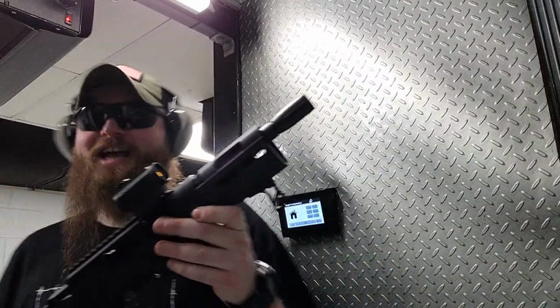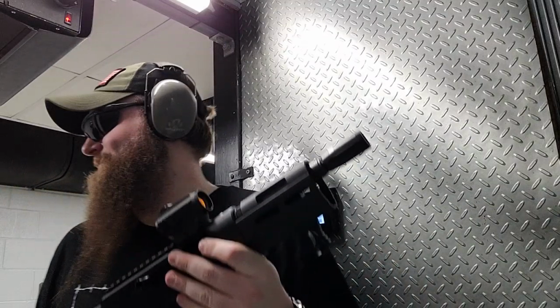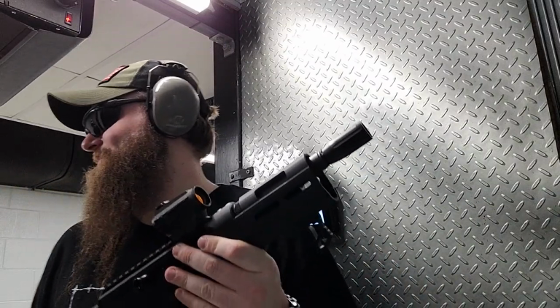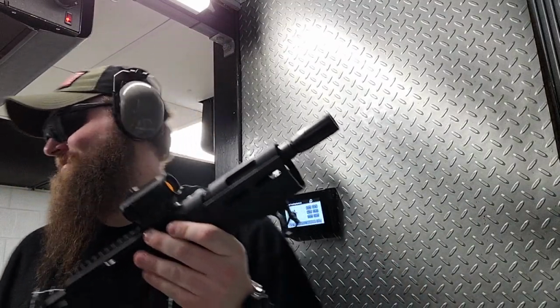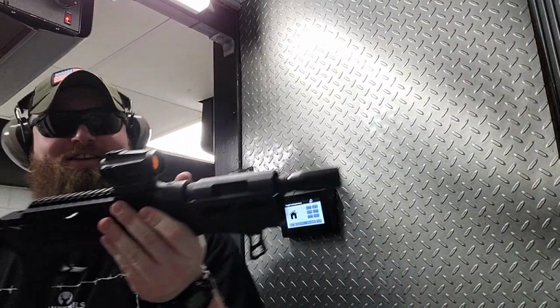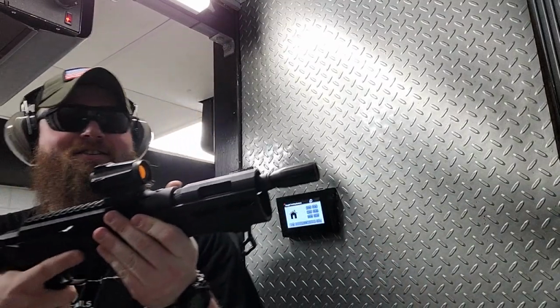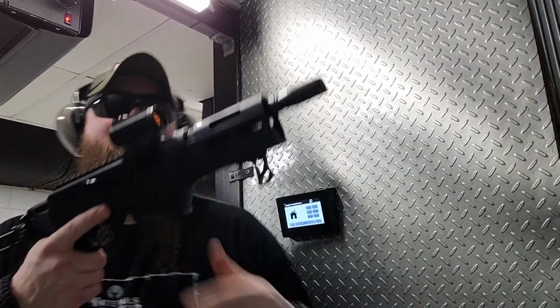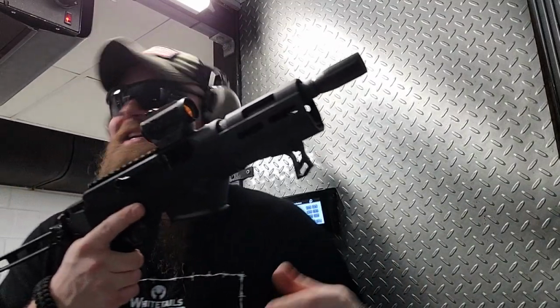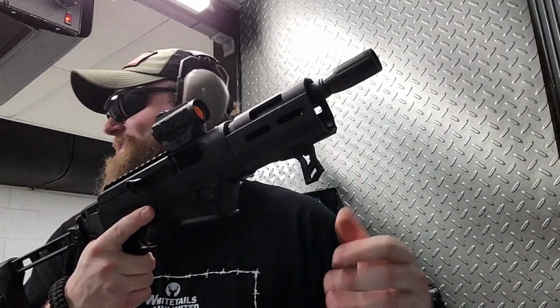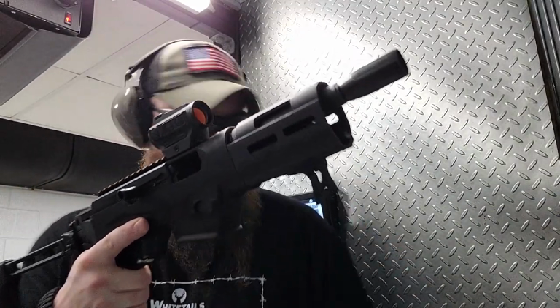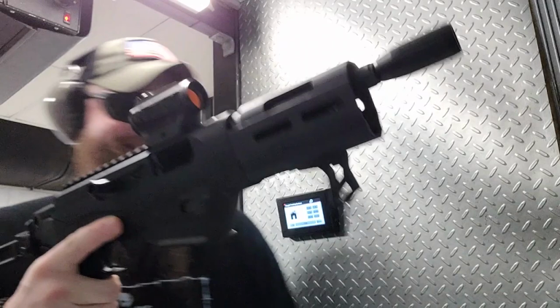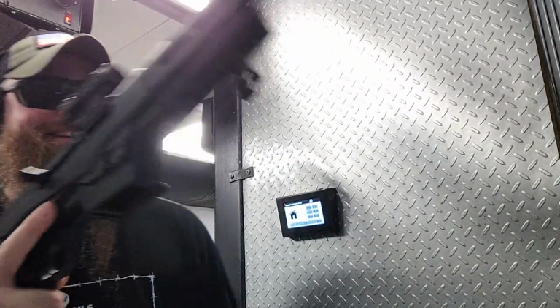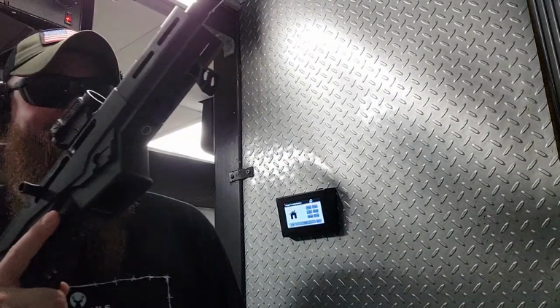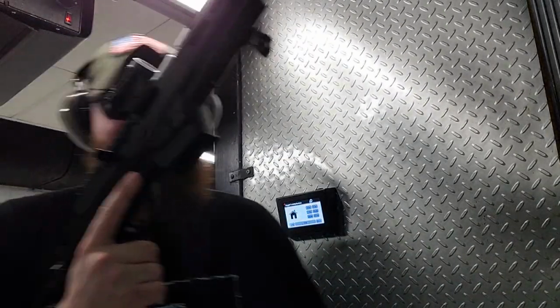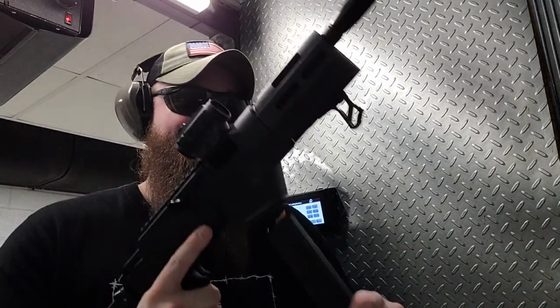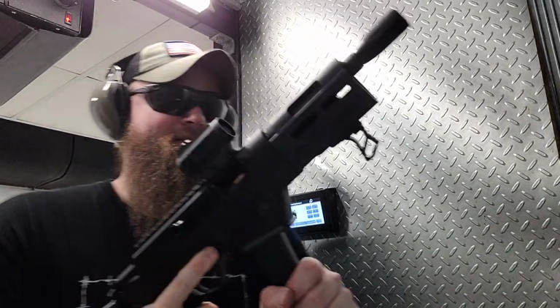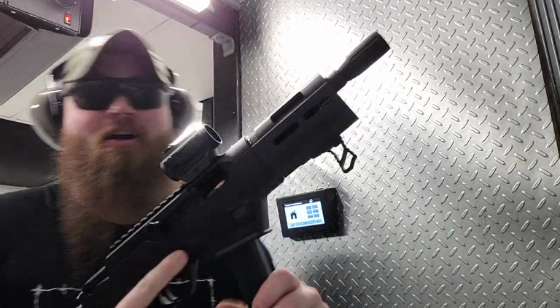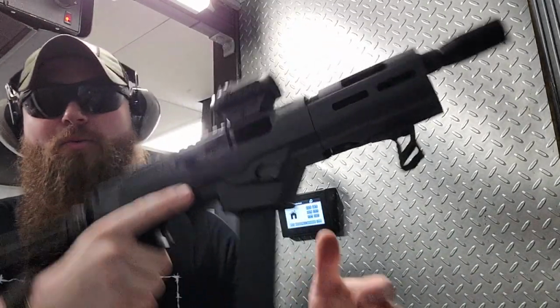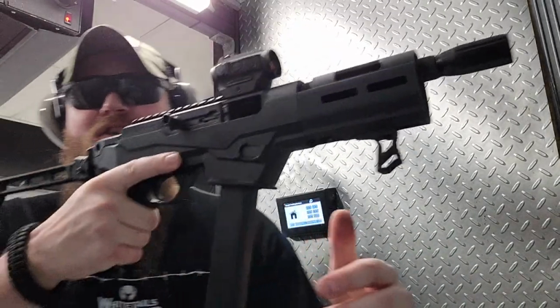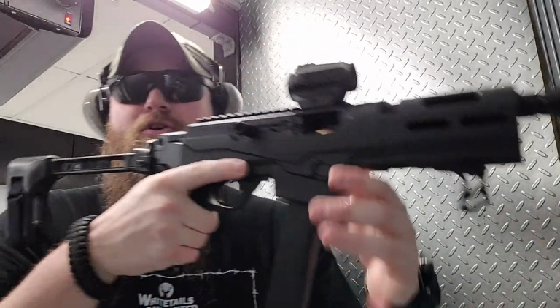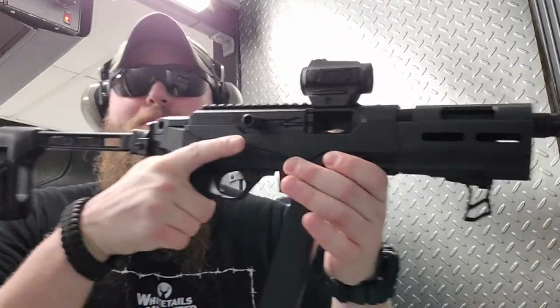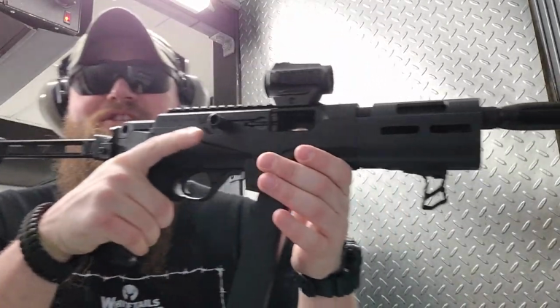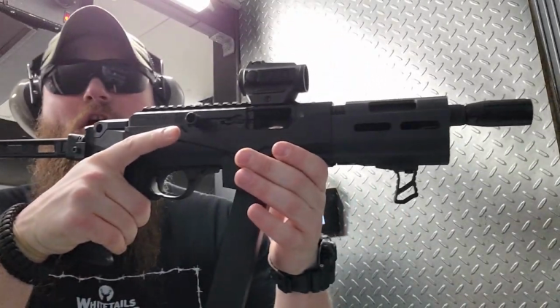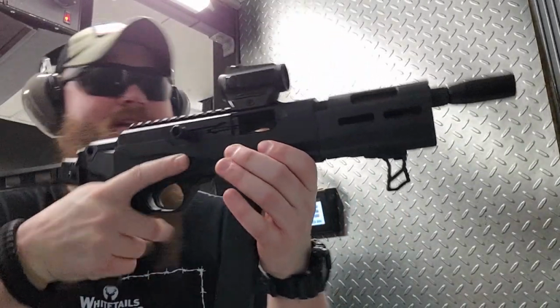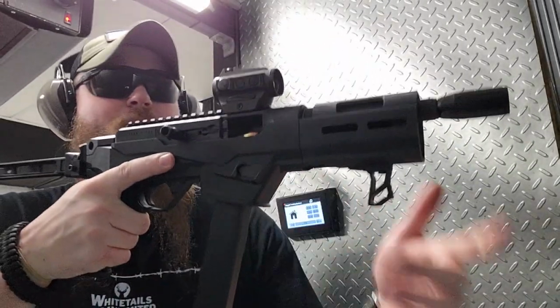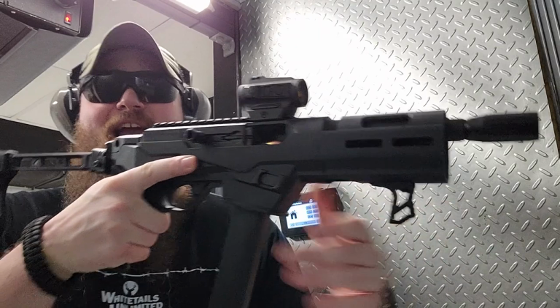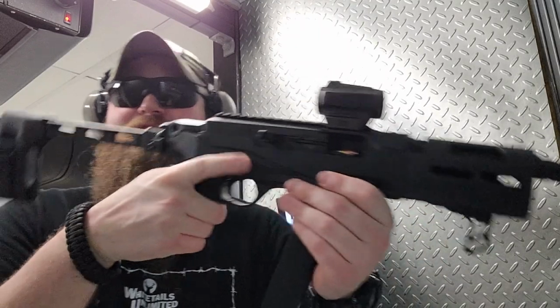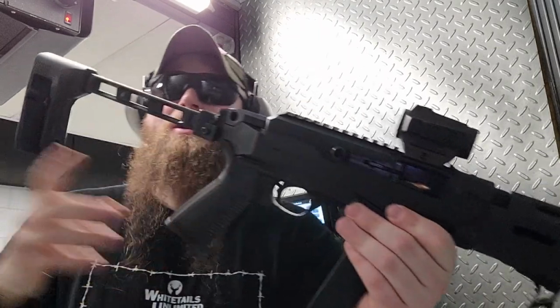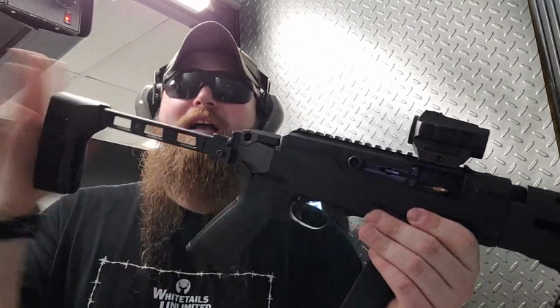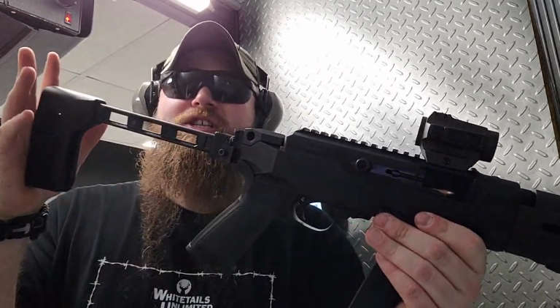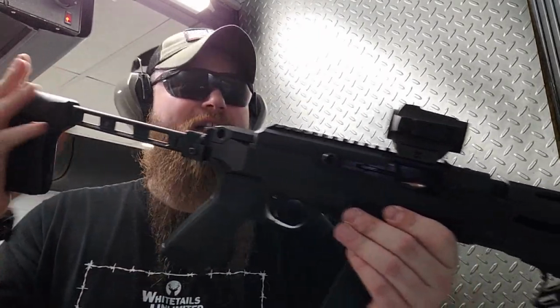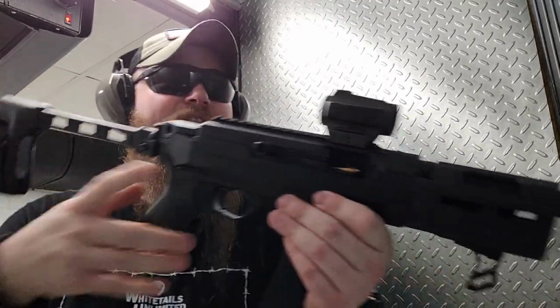Shade. $600 bucks, that's pretty good. Alright, so we have the Ruger PC Carbine. We got the hand stop. We got the SIG brace on there.